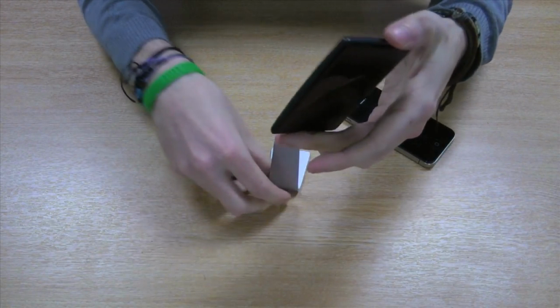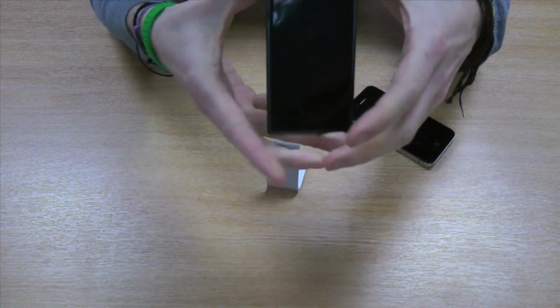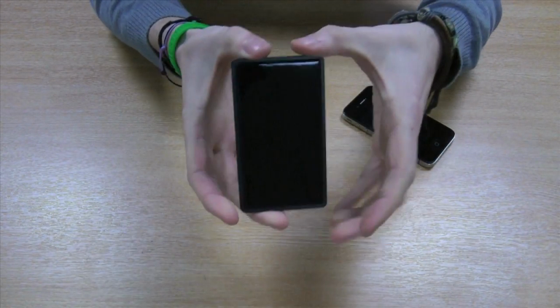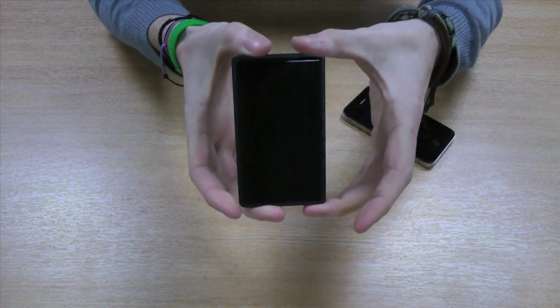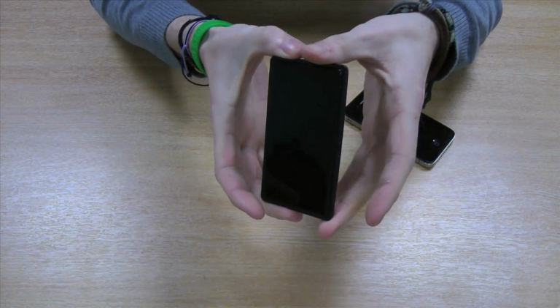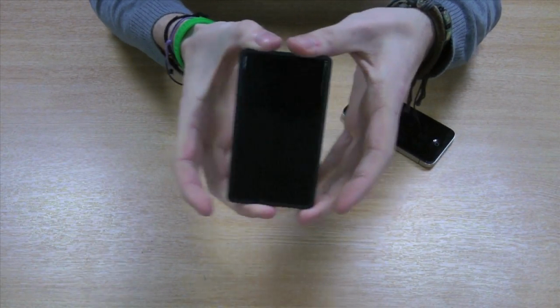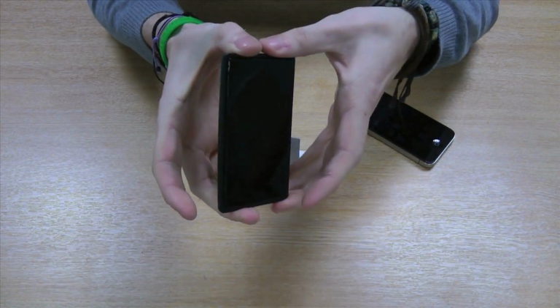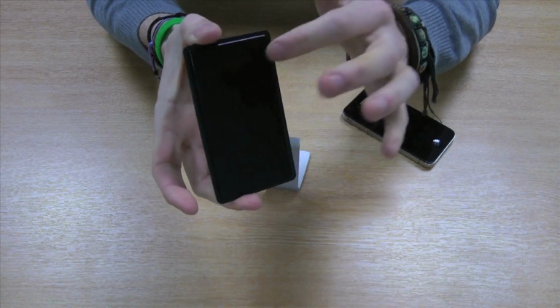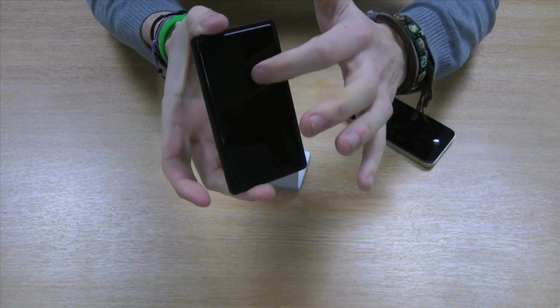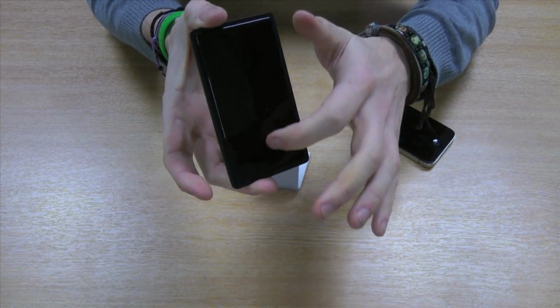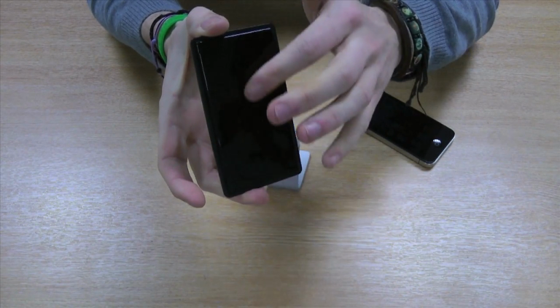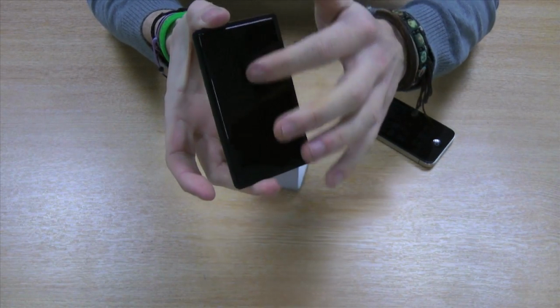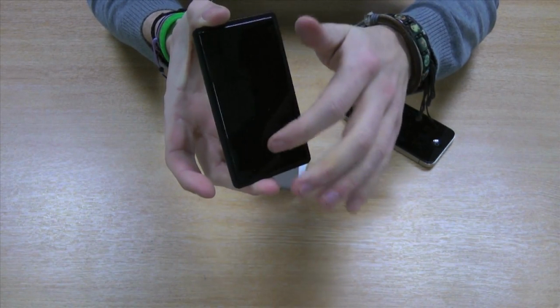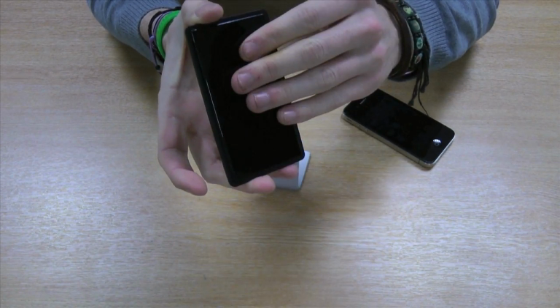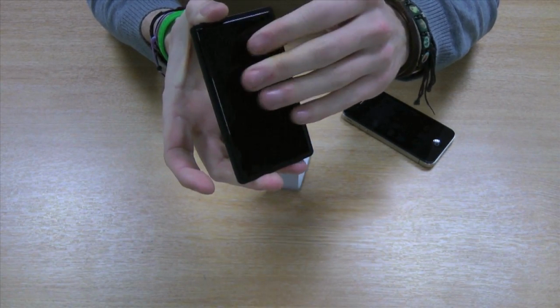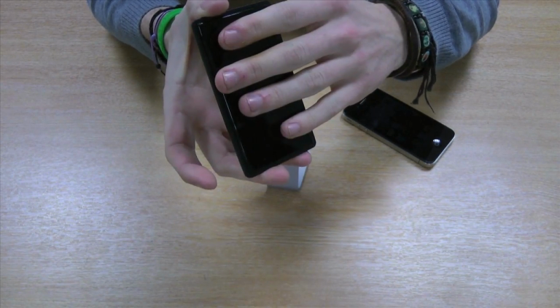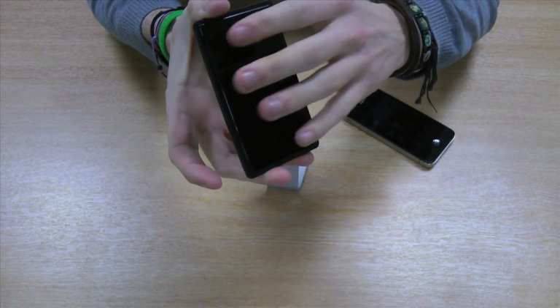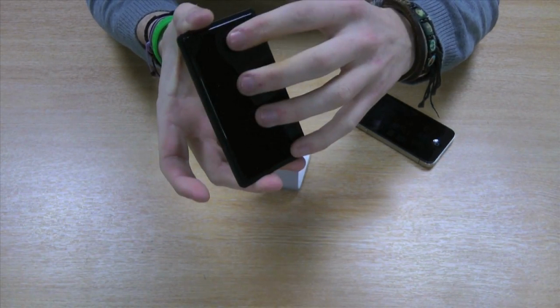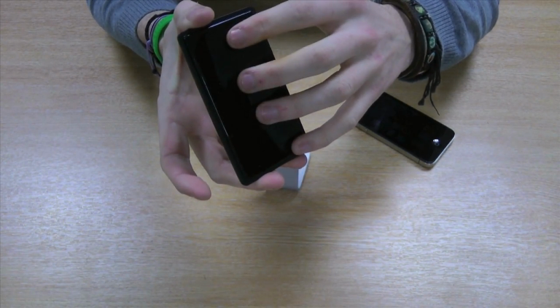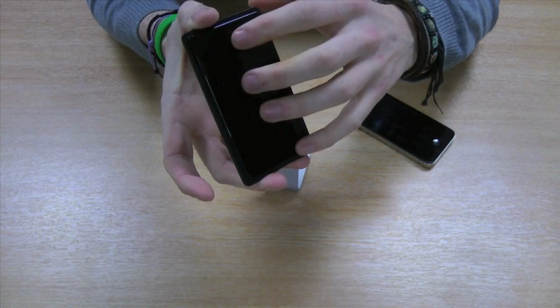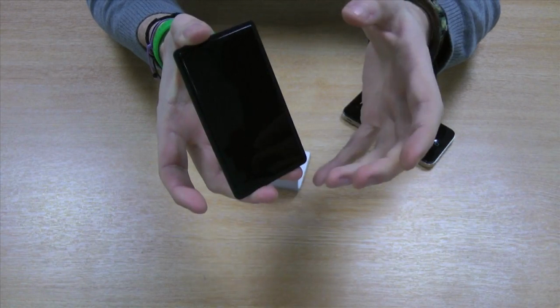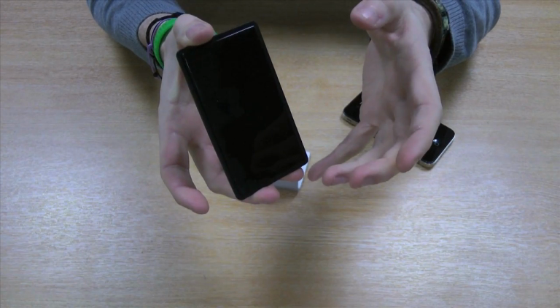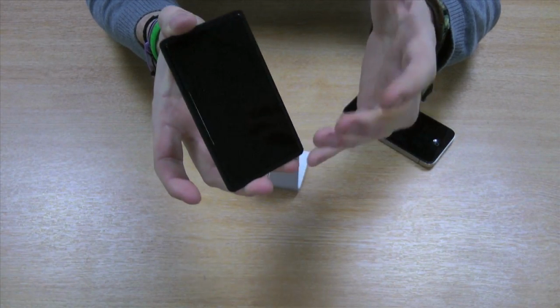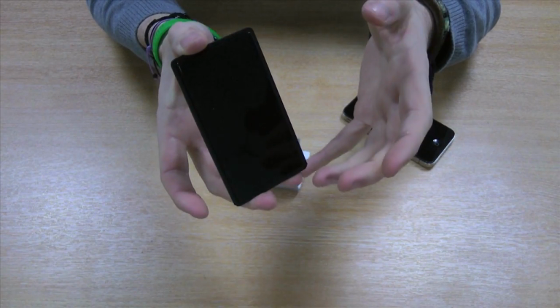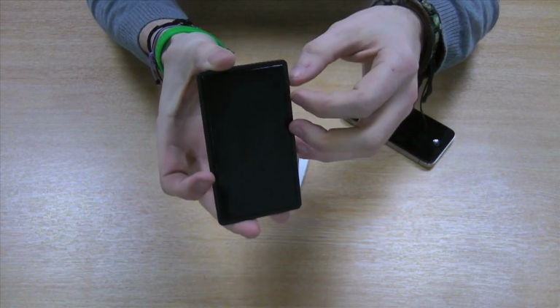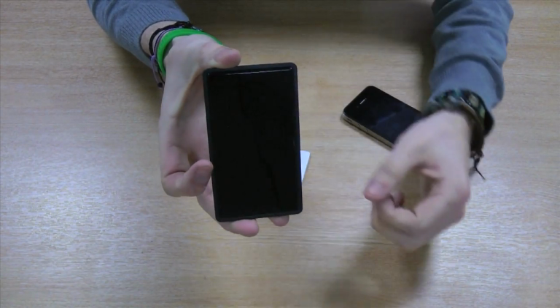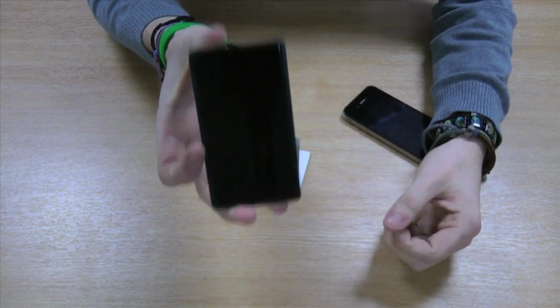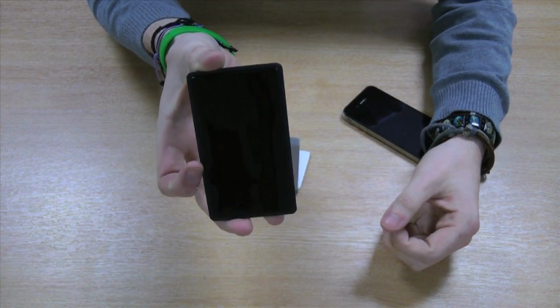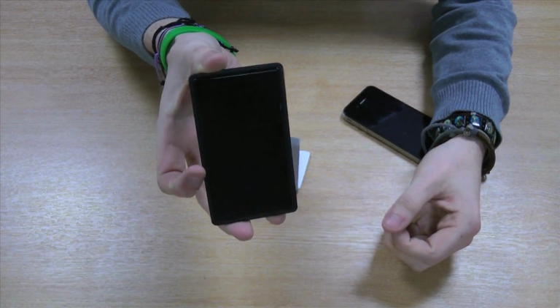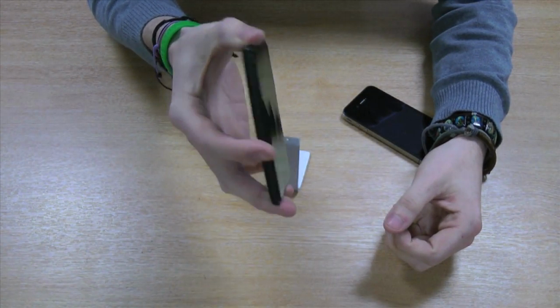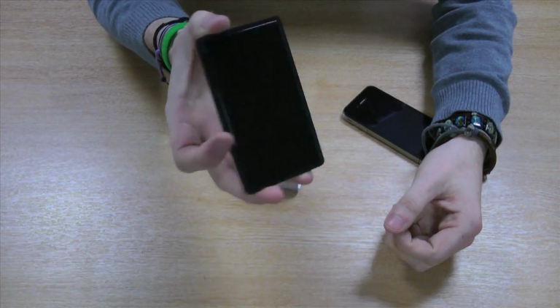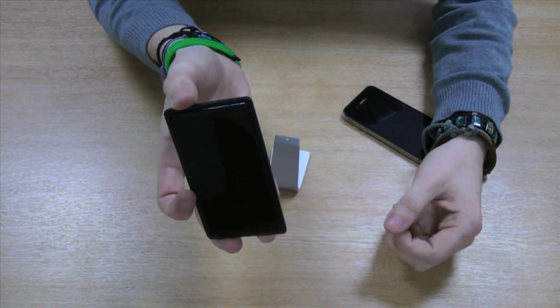The second part is the actual holder. It's made with a unique material on the front which is designed to stick to your handset, so you don't need to clip it into a holder. This means it's fully universal and can be used with any device.